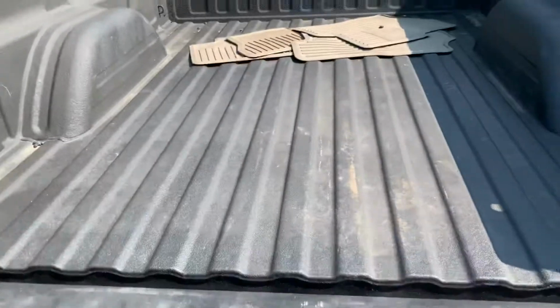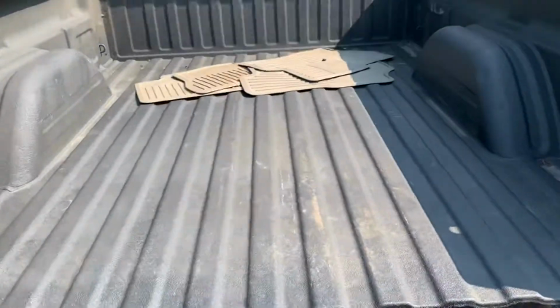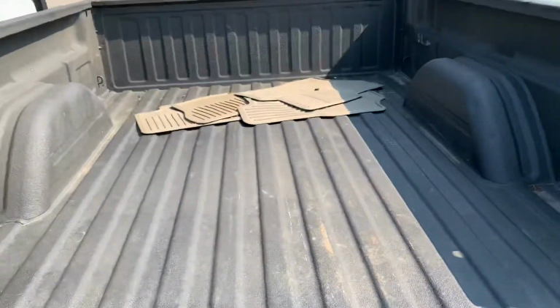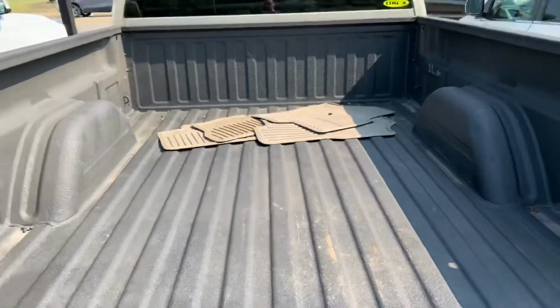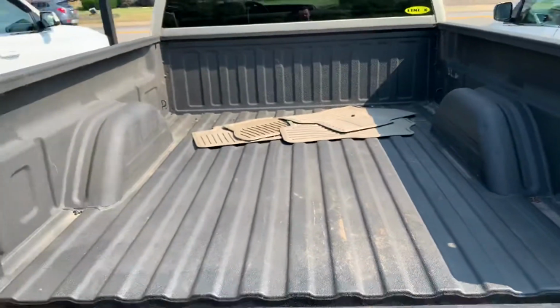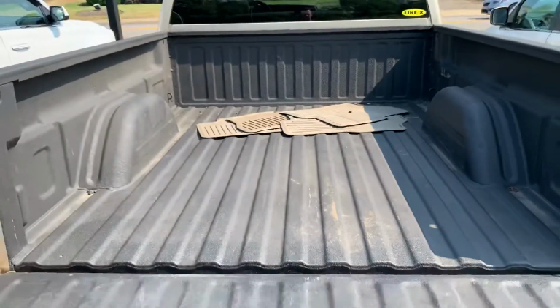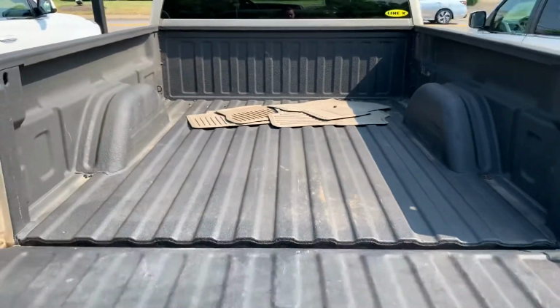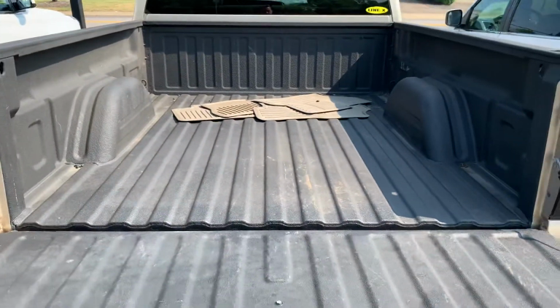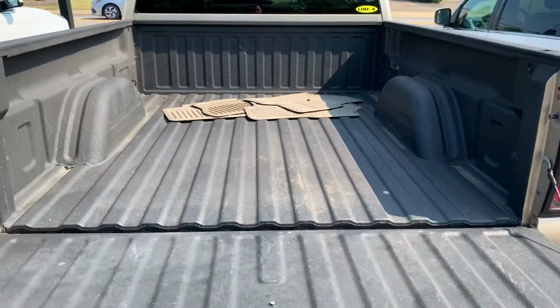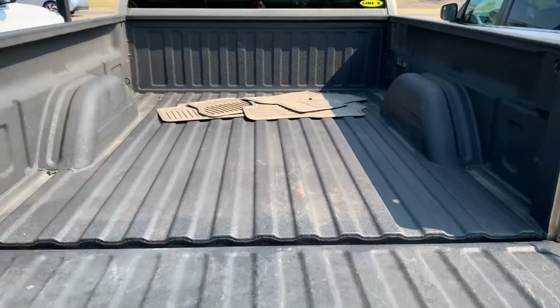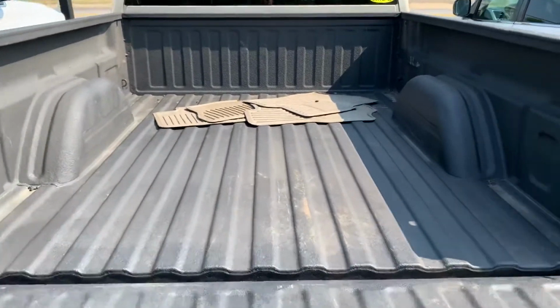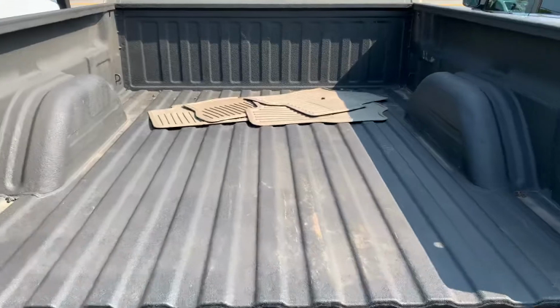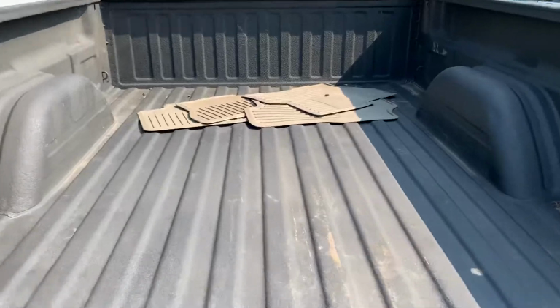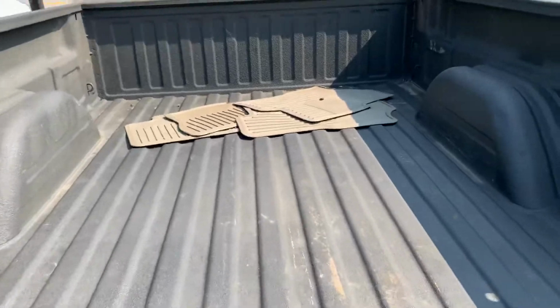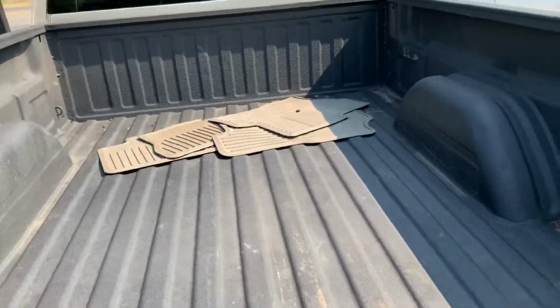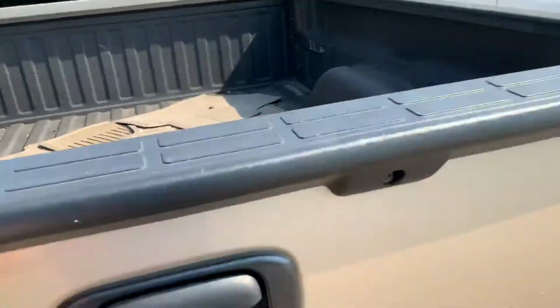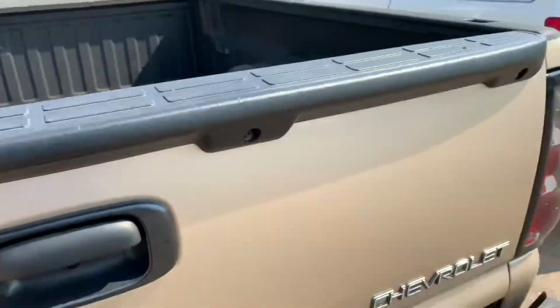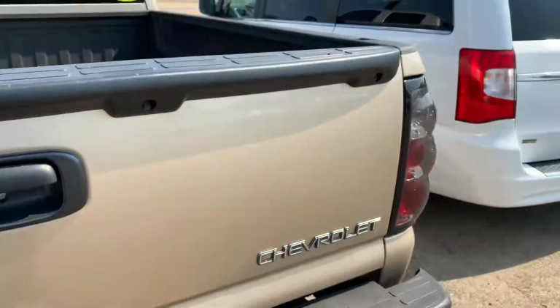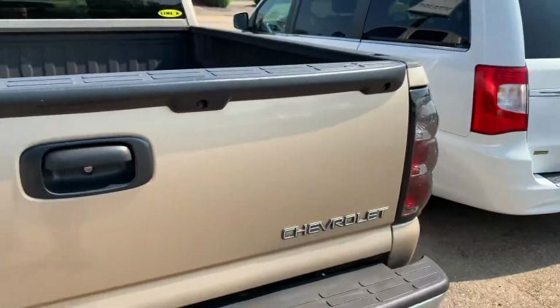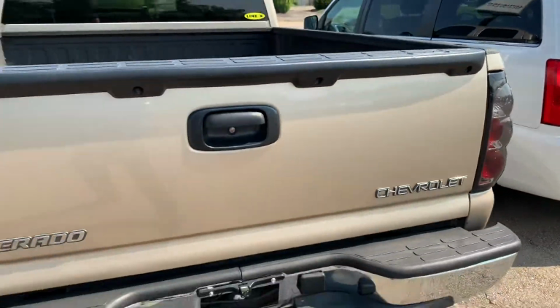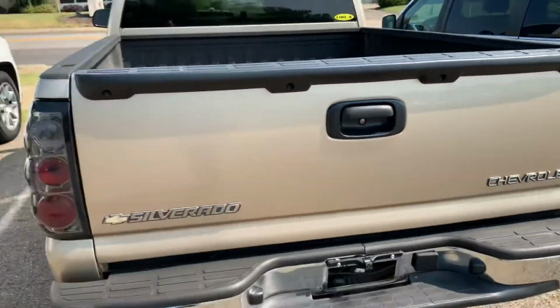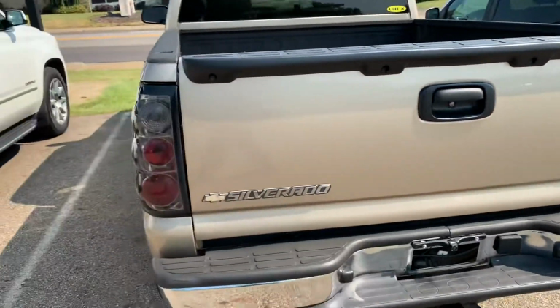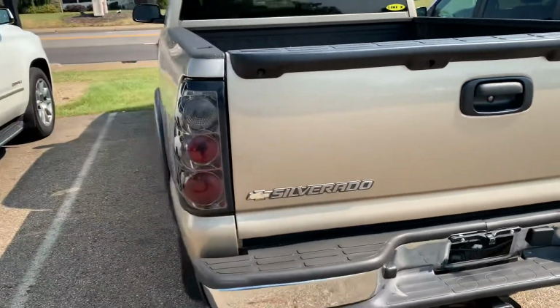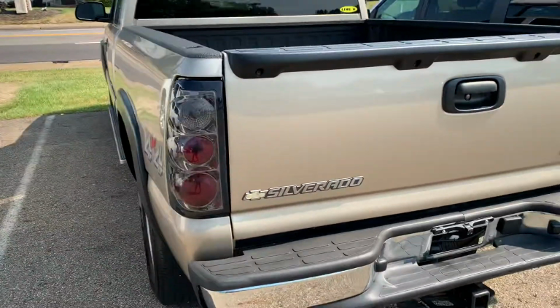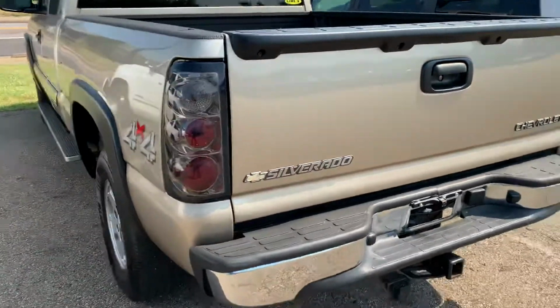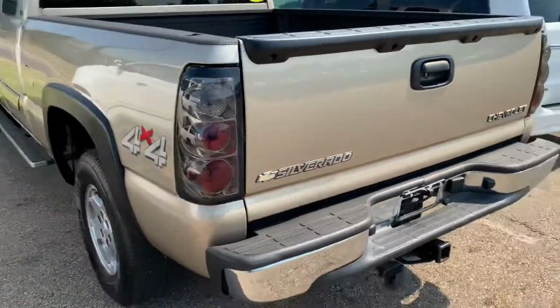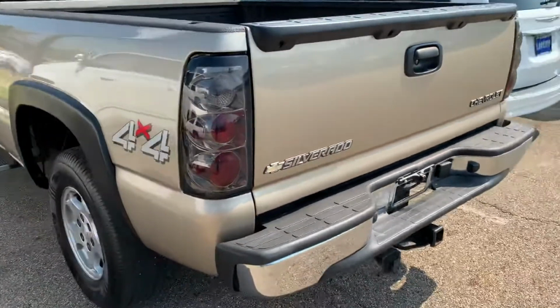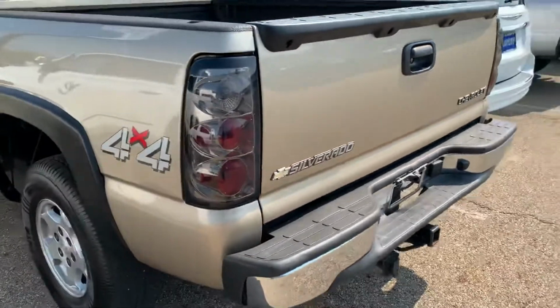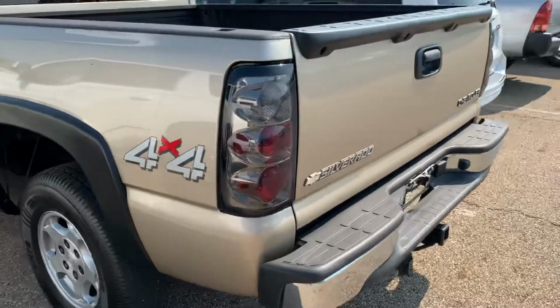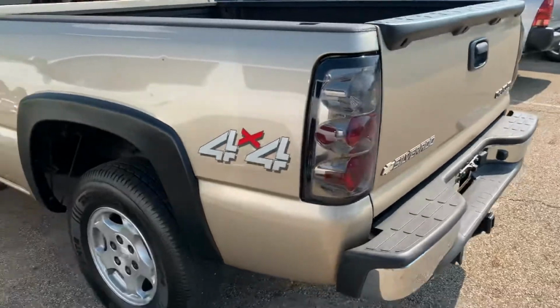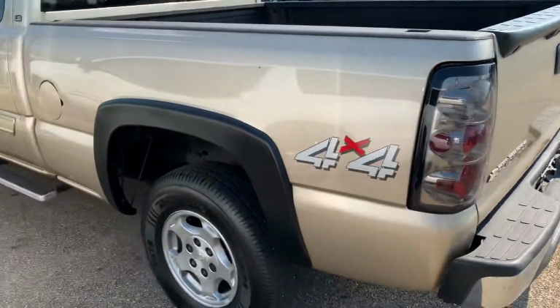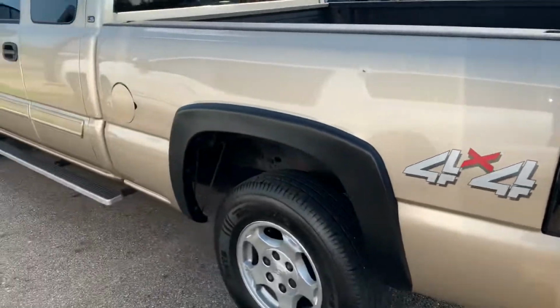It does already have the Line-X bed liner in it as well. Aftermarket taillights, tow package of course.